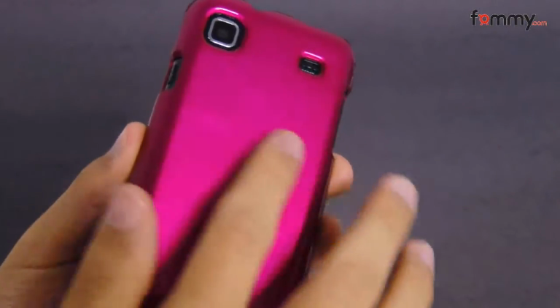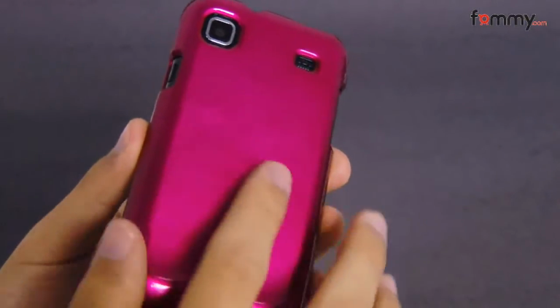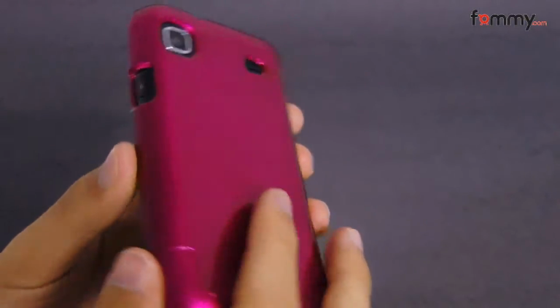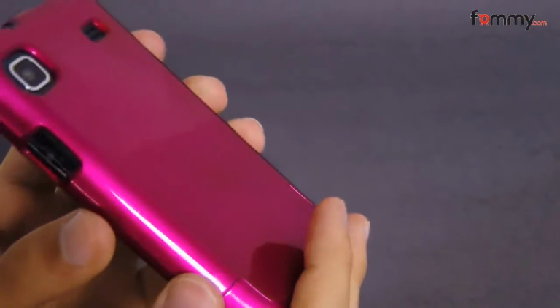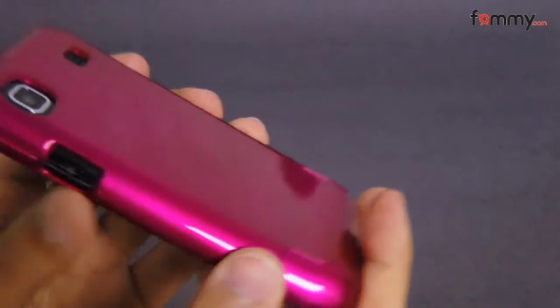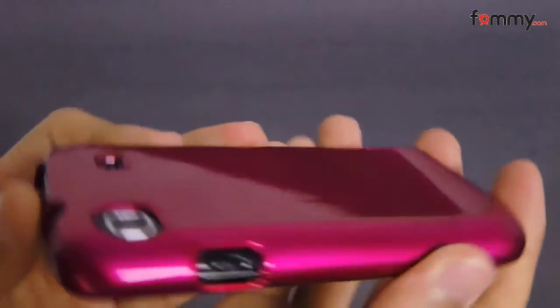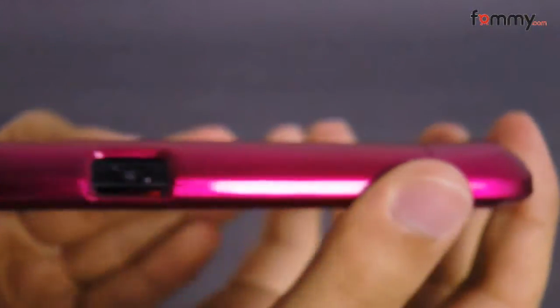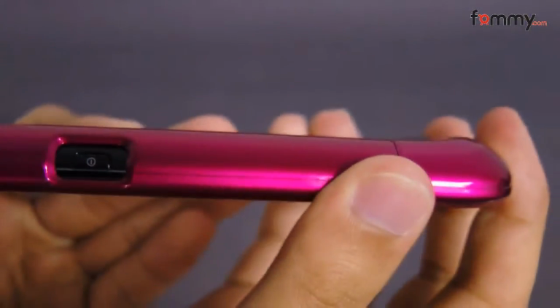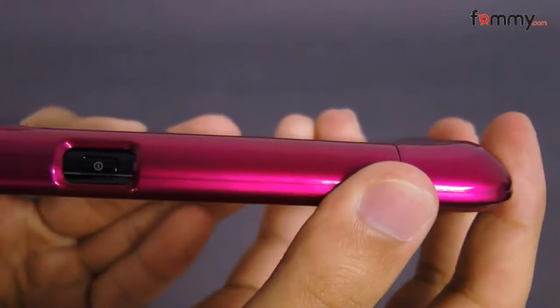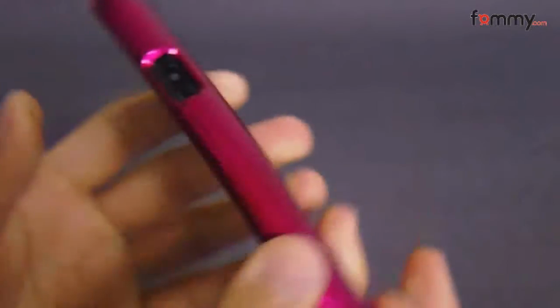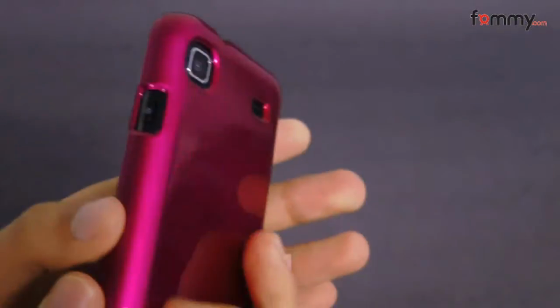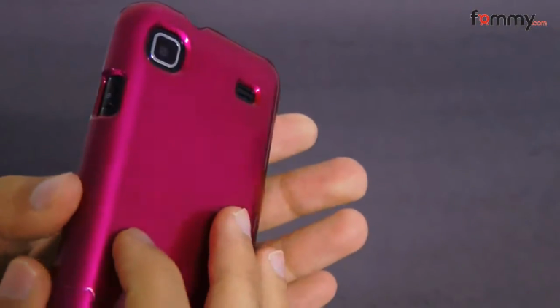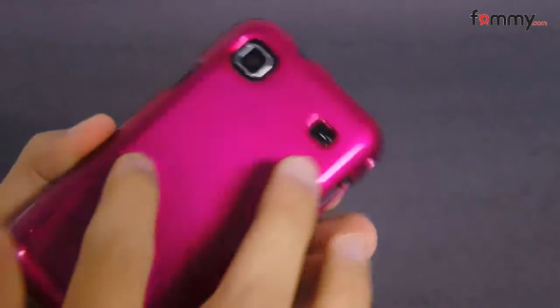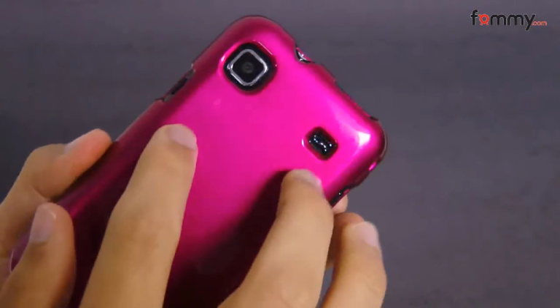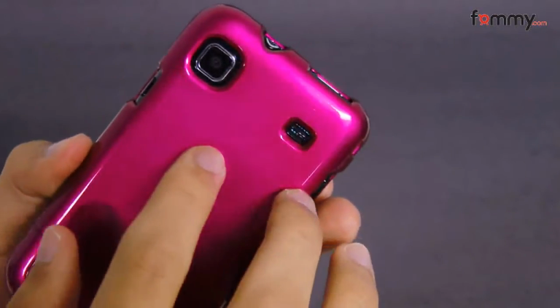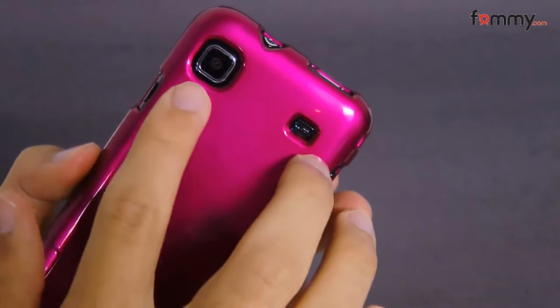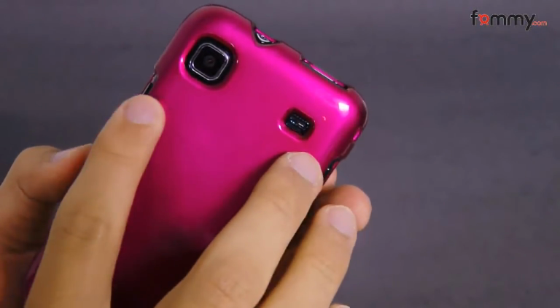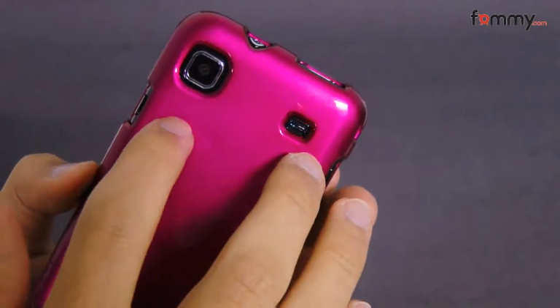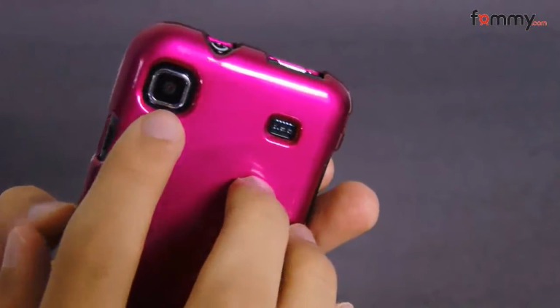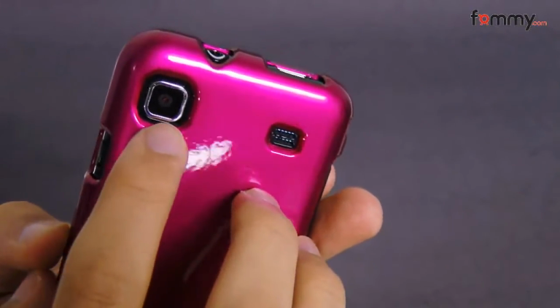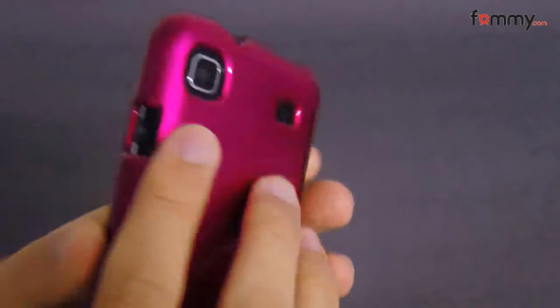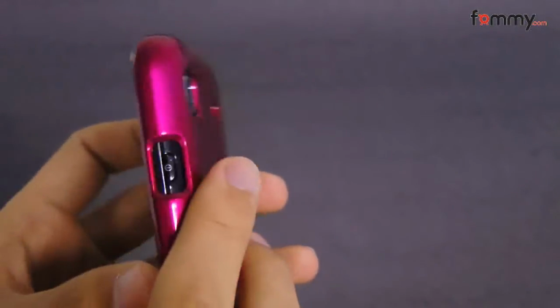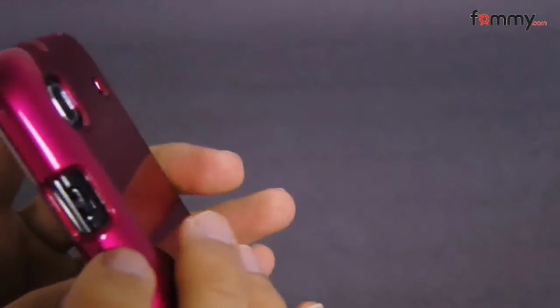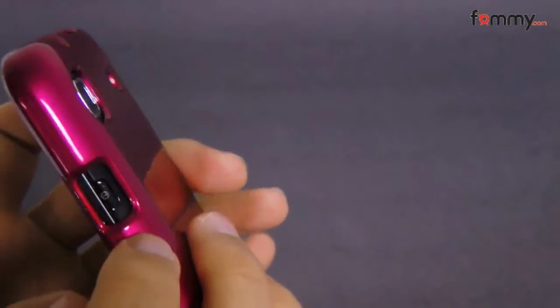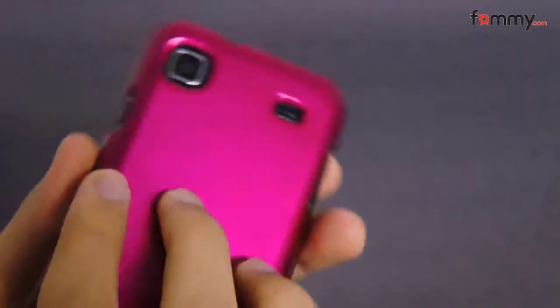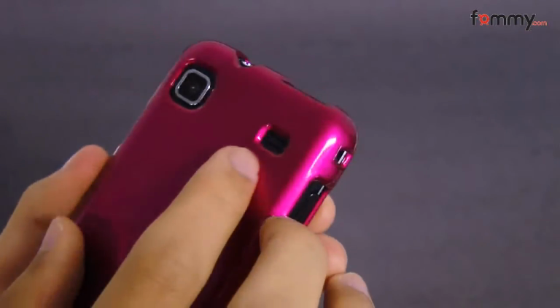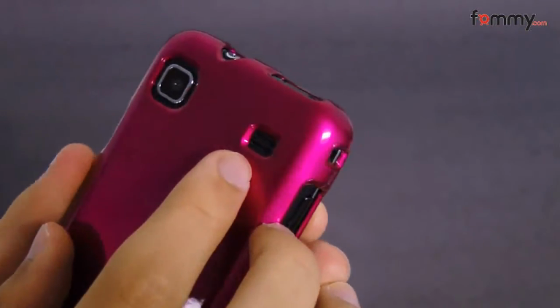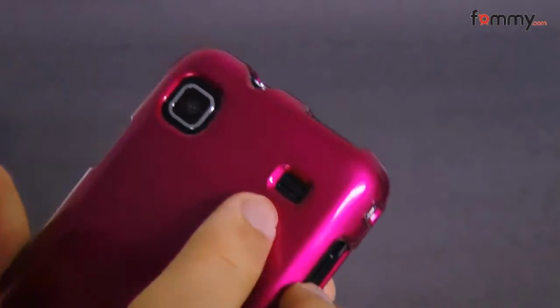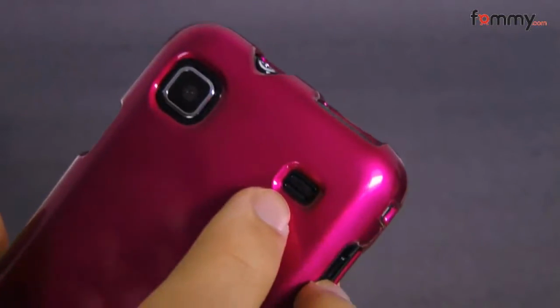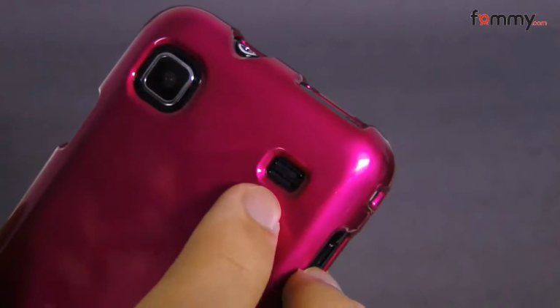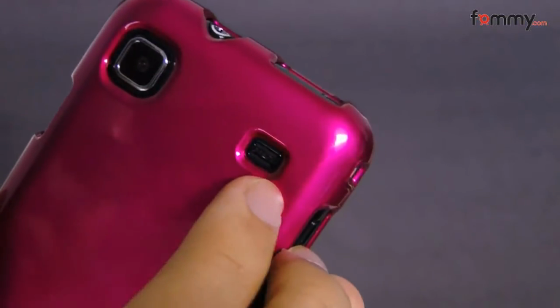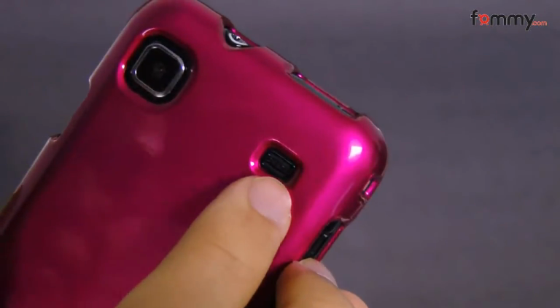What's great about this case is it adds great protection without adding bulk. It also has all the cutouts for your buttons and ports, including your camera, power button, and it even has a cutout for your speakers.